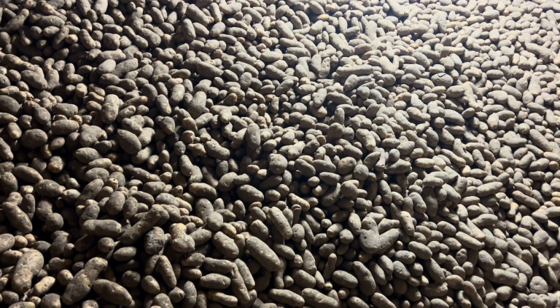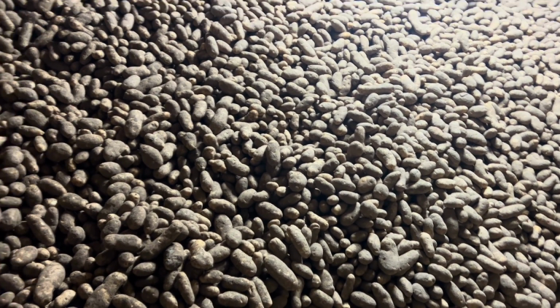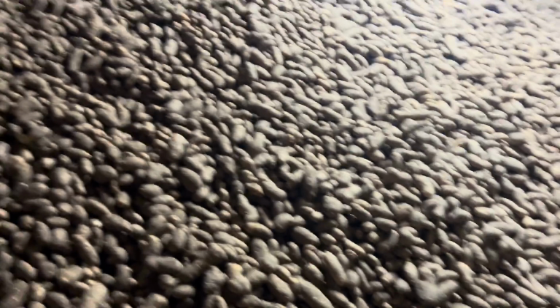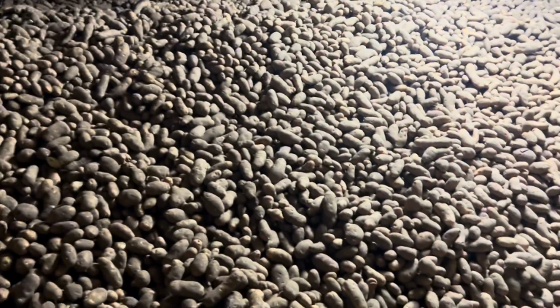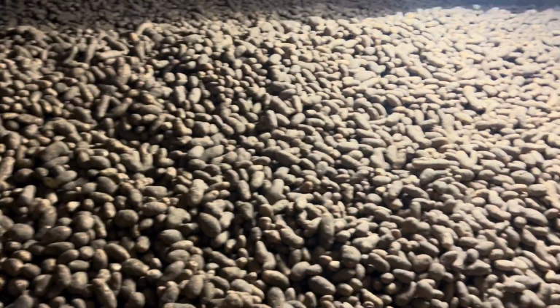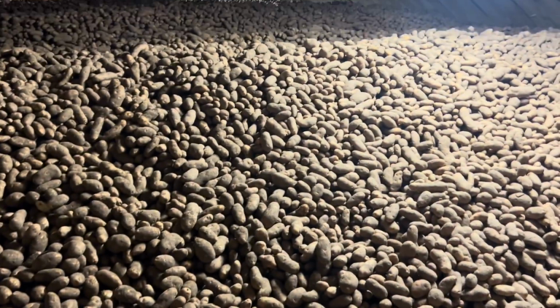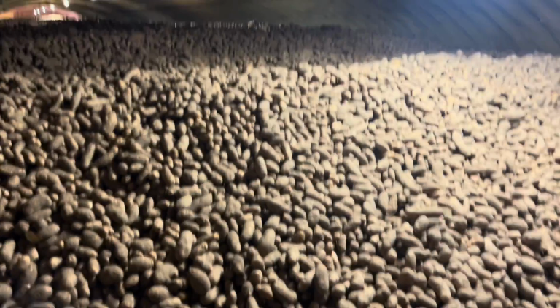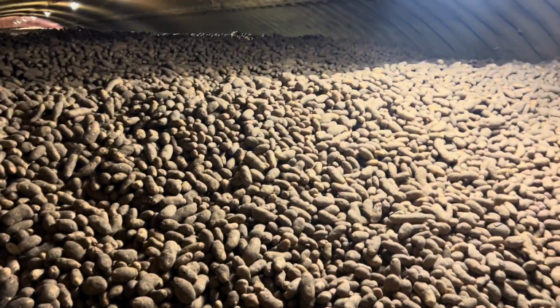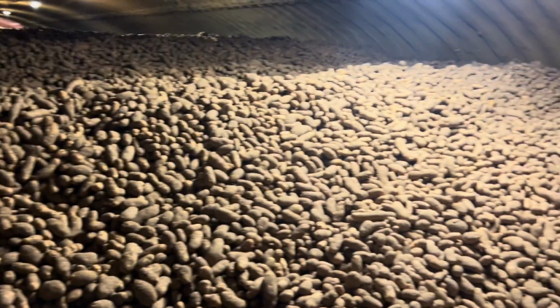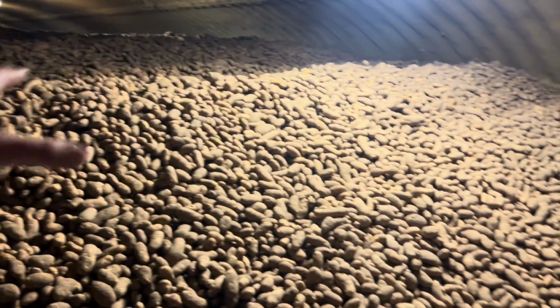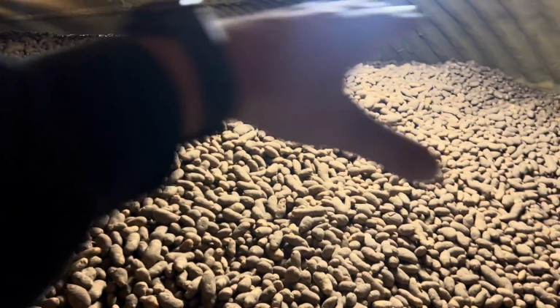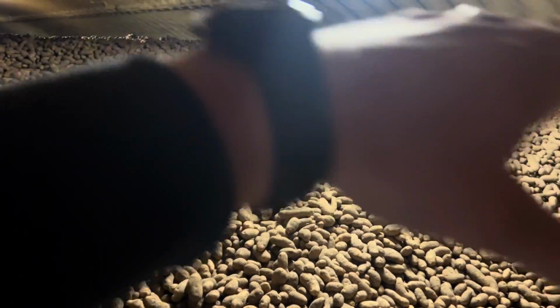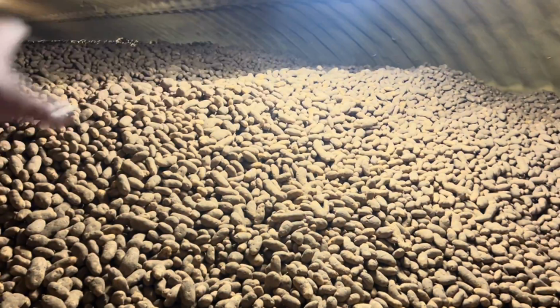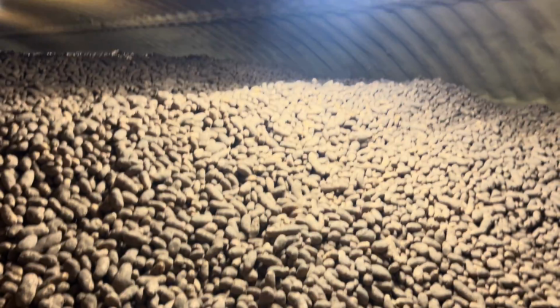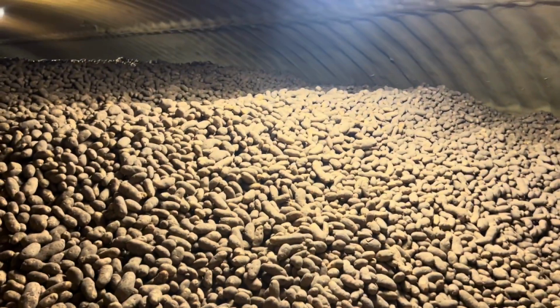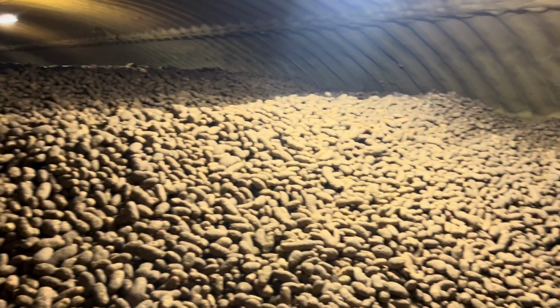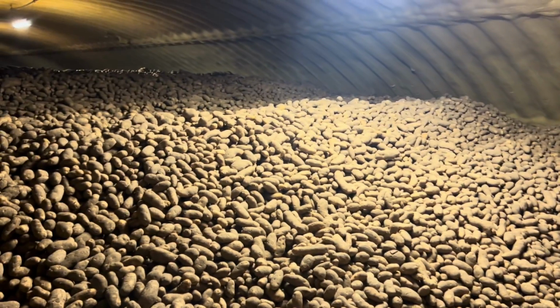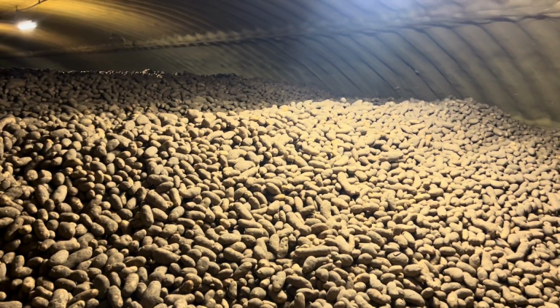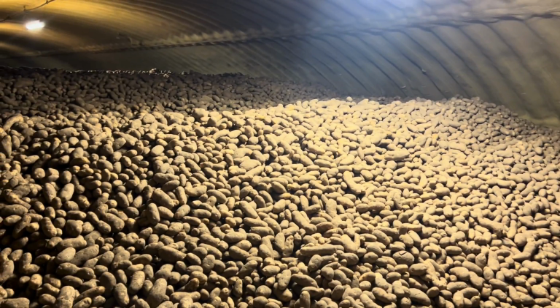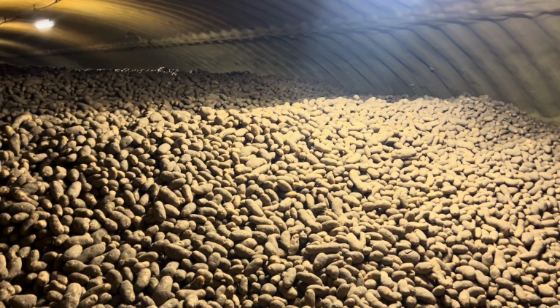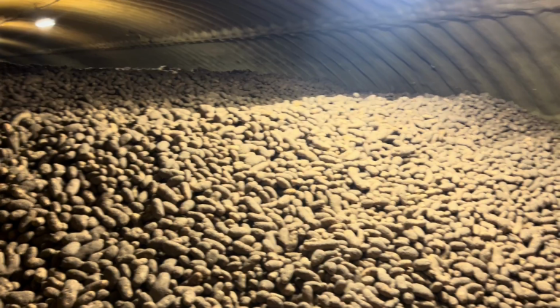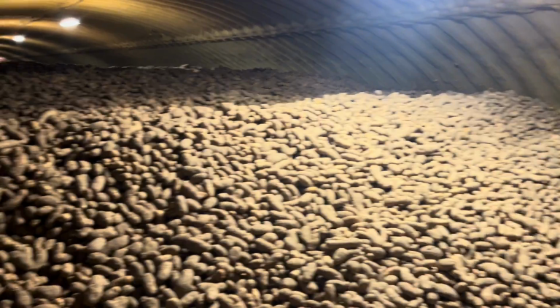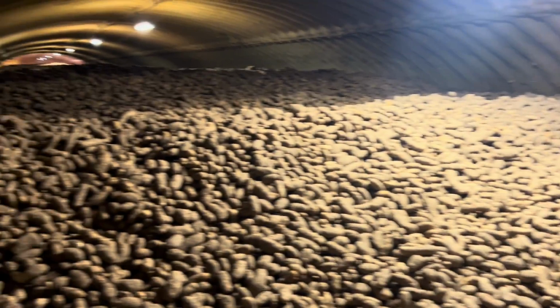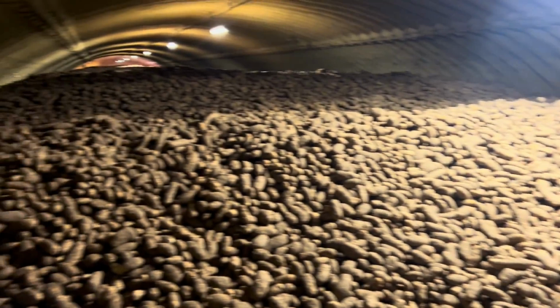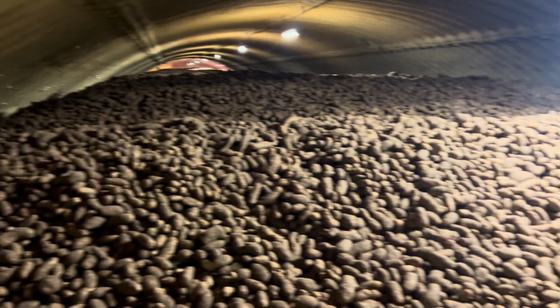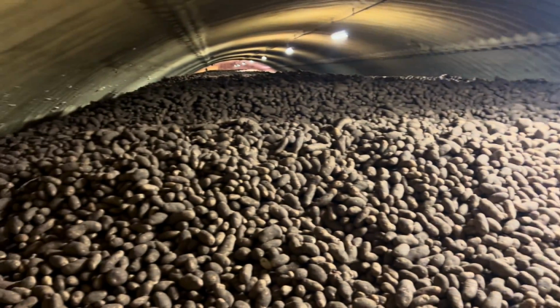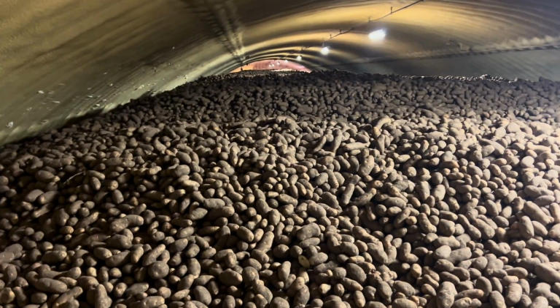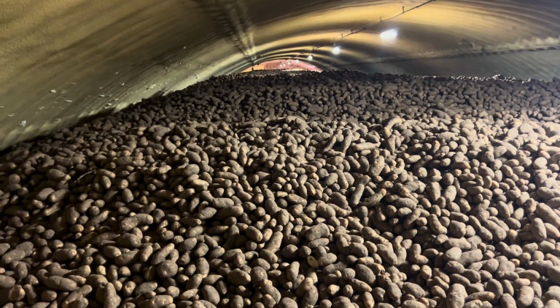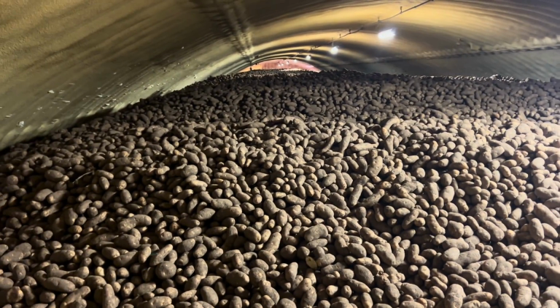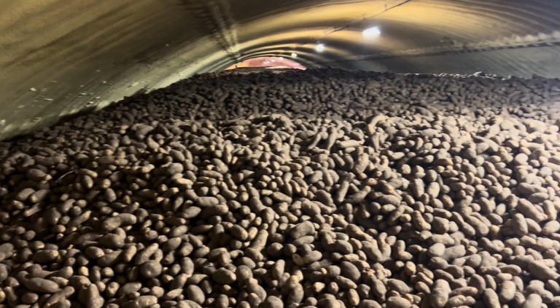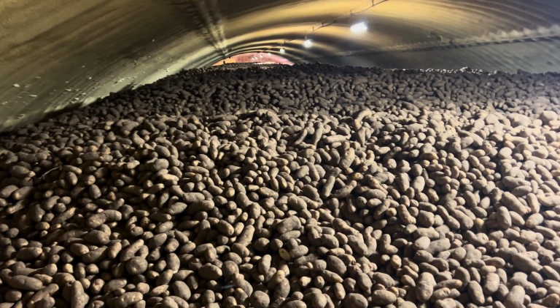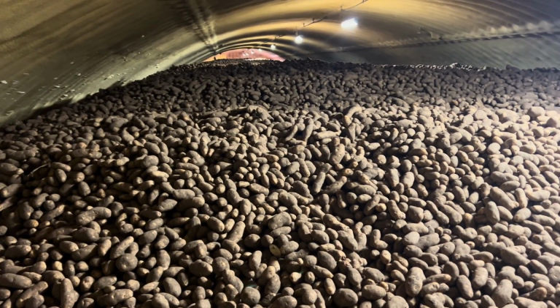Also, if the lights accidentally get left on, all the ones that see the light will turn green — and you don't want green potatoes. So when we come check them we have to make sure we shut the lights off.